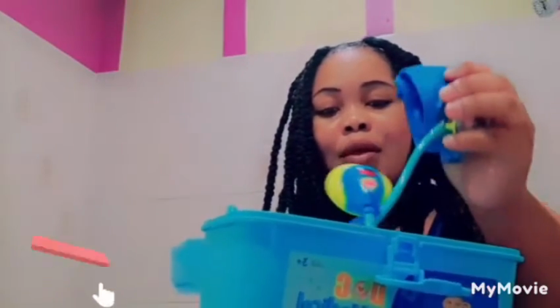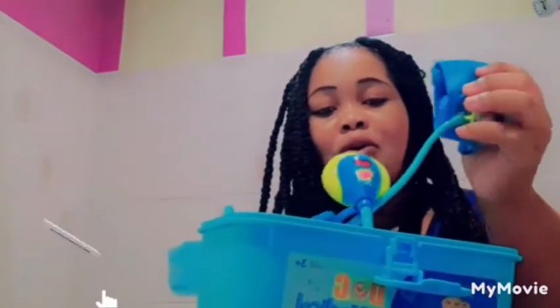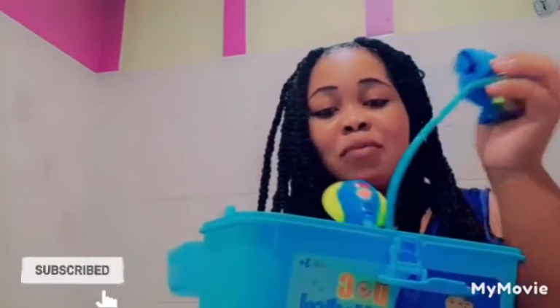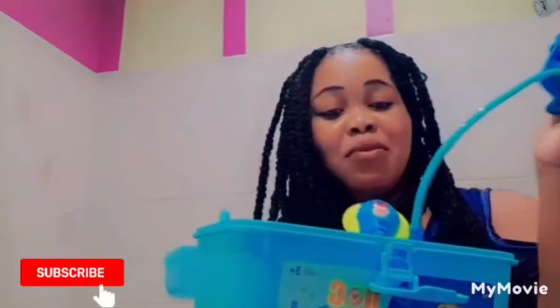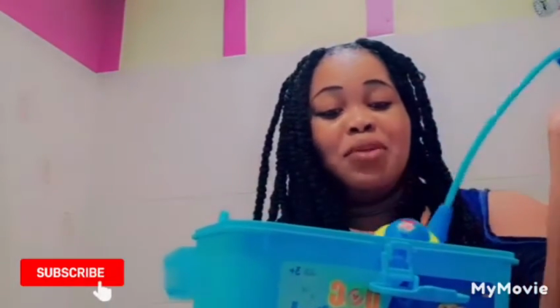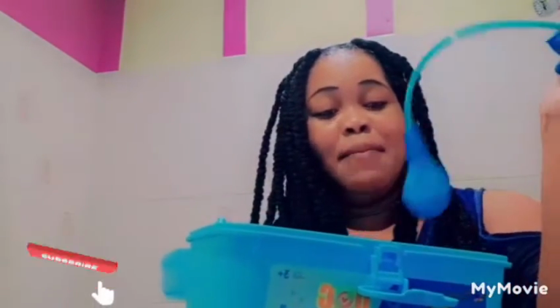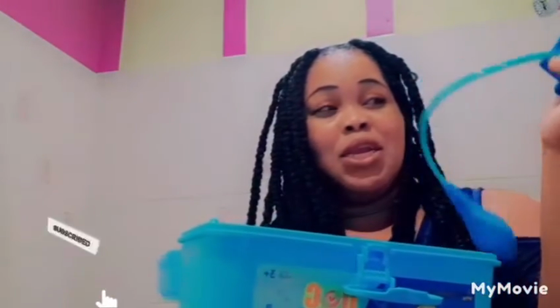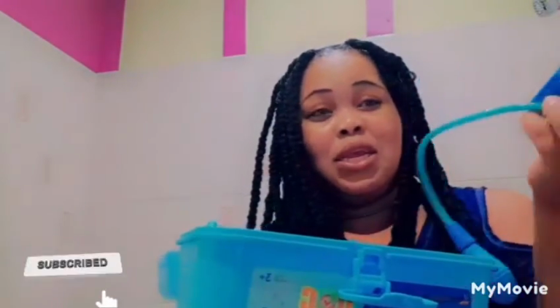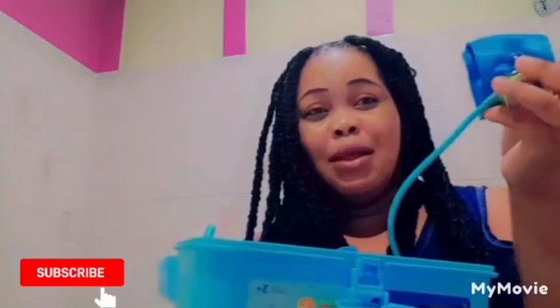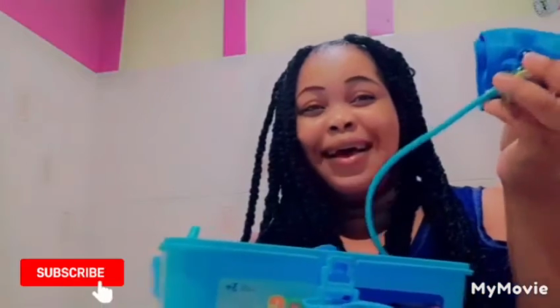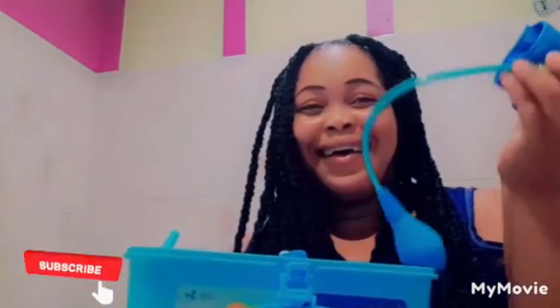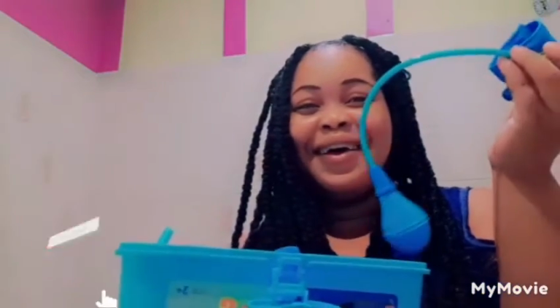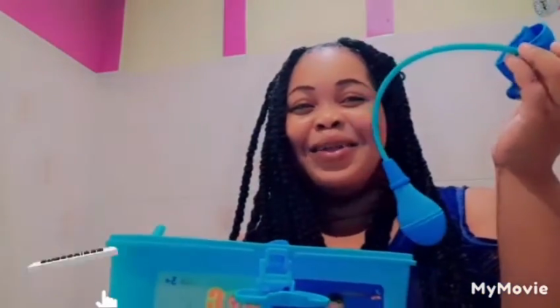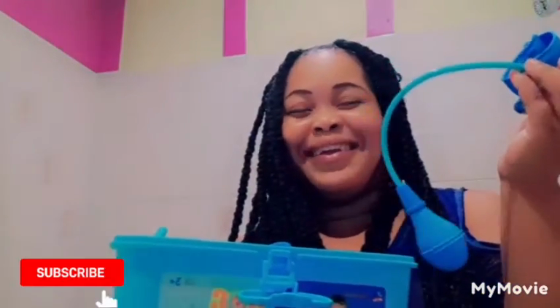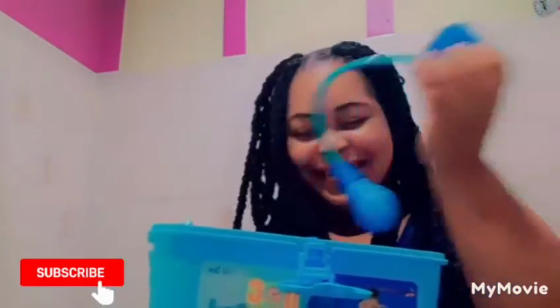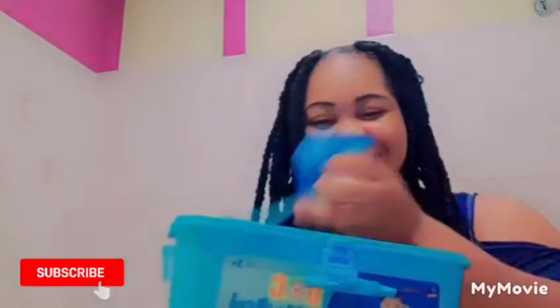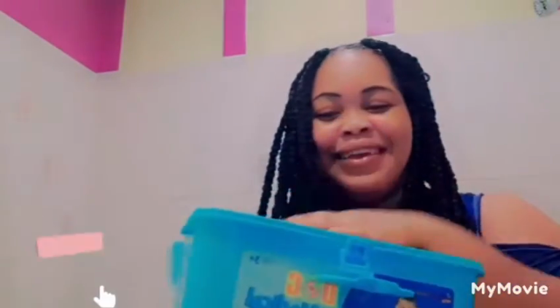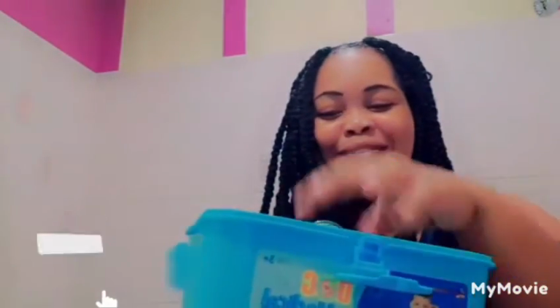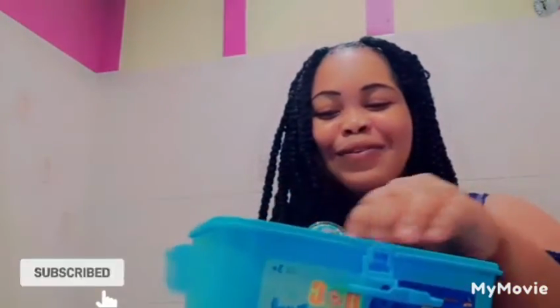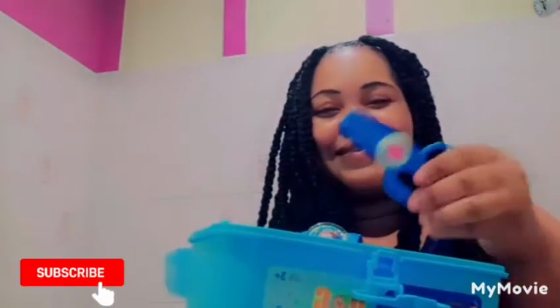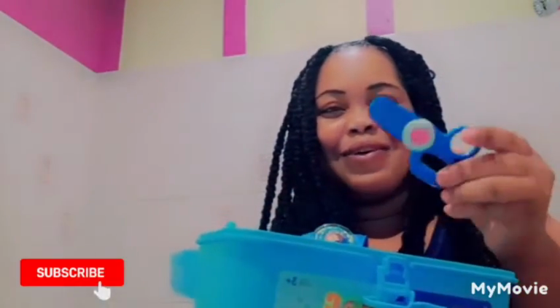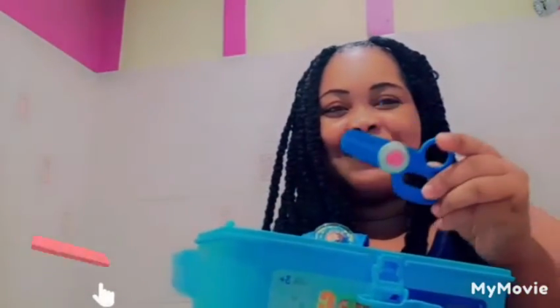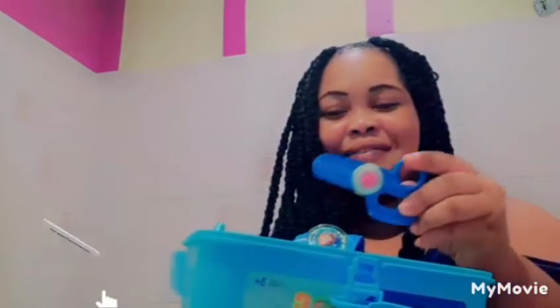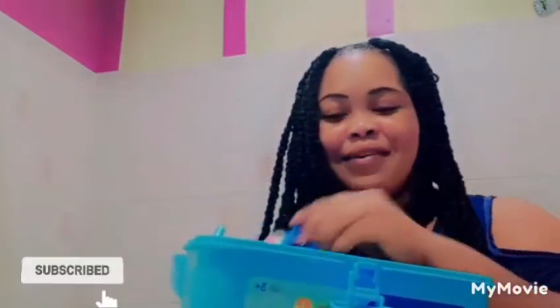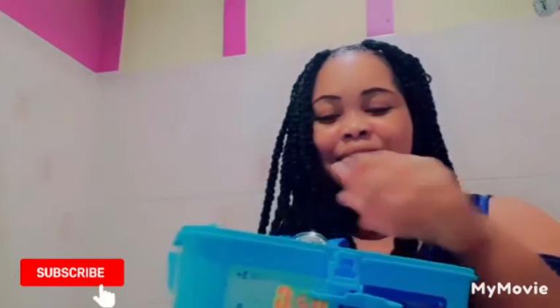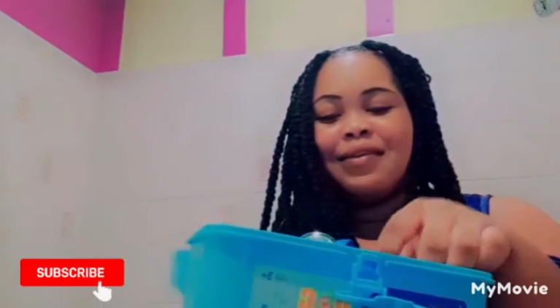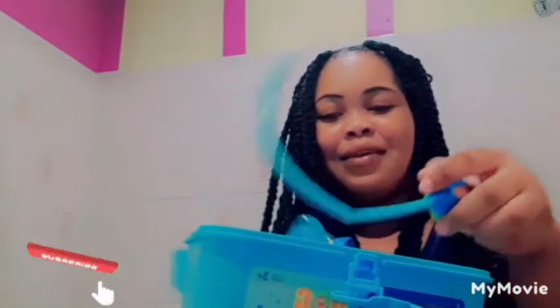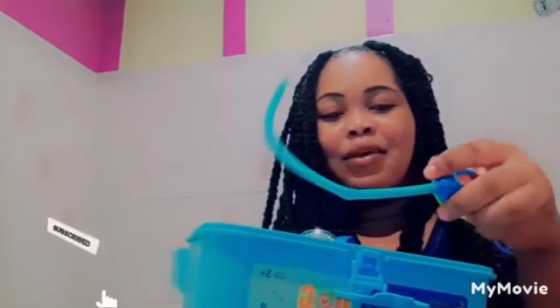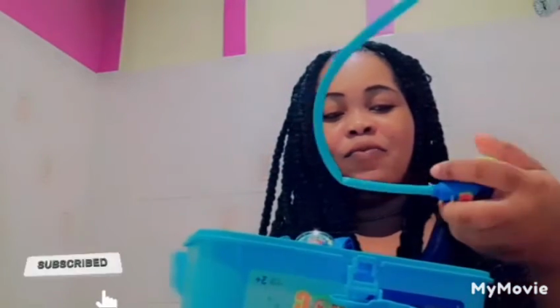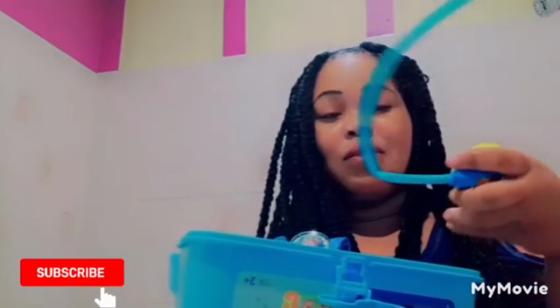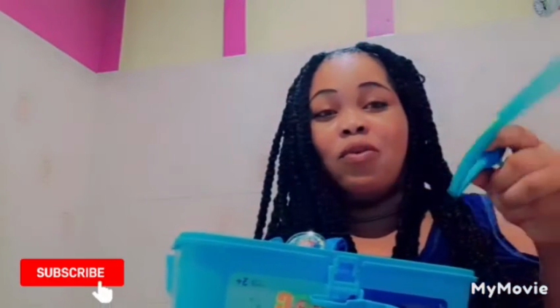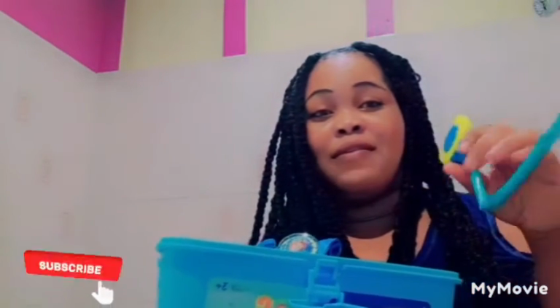They call it a blood pressure machine. This is cute, but it comes with scissors too.